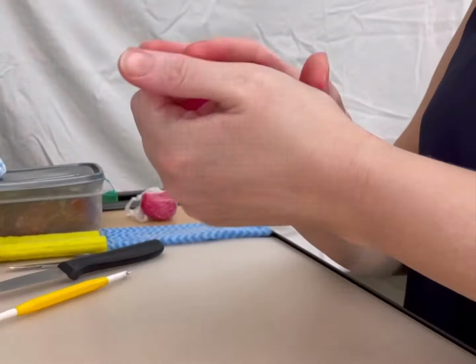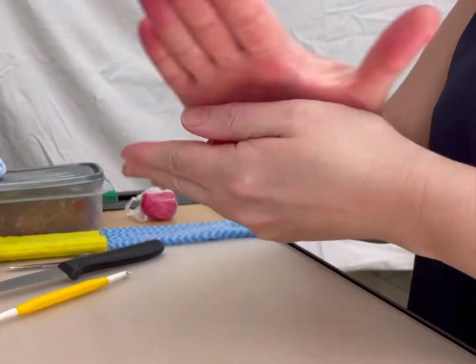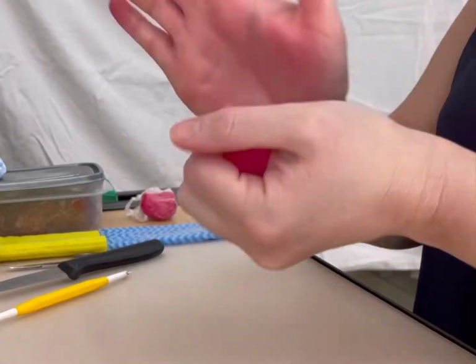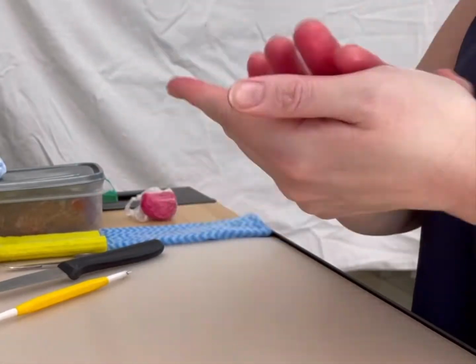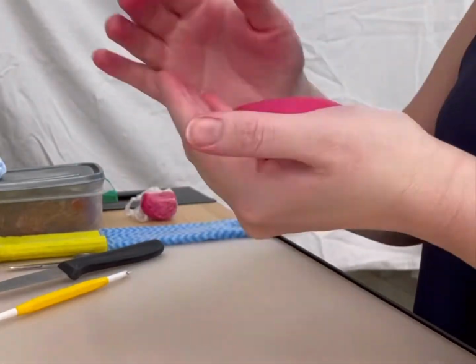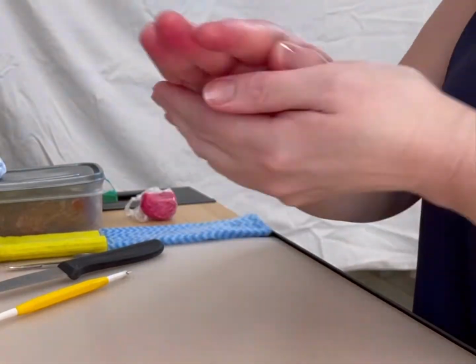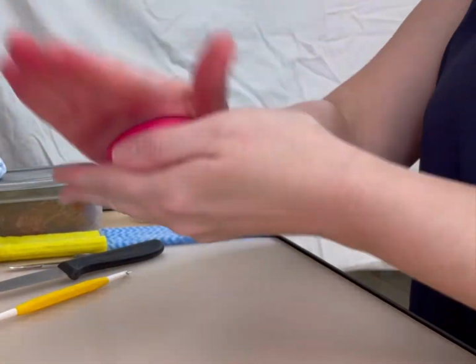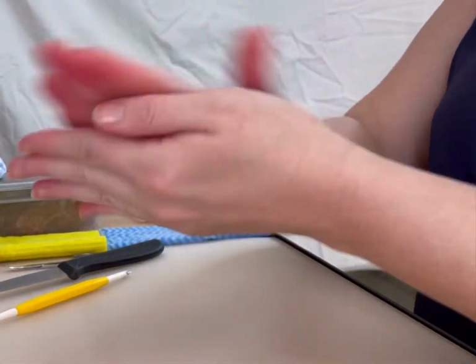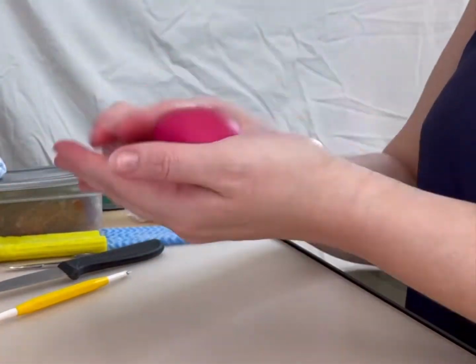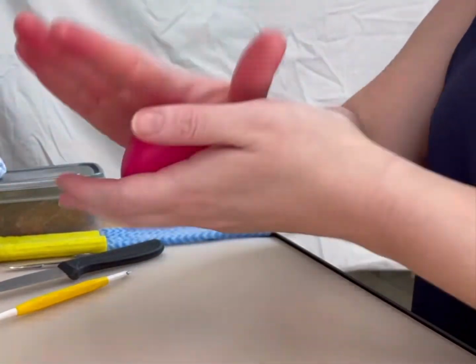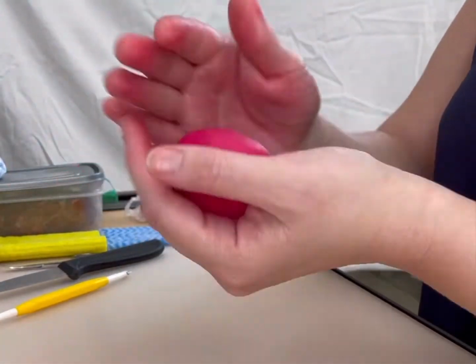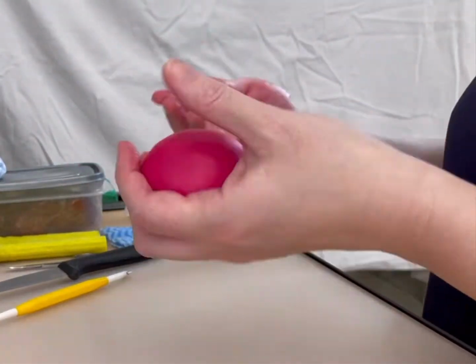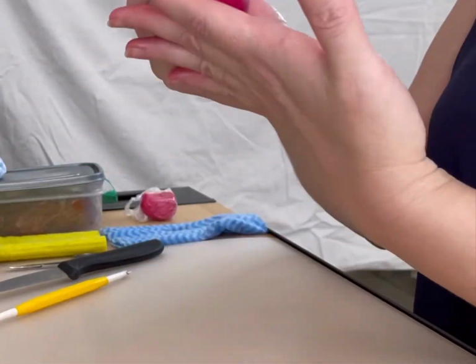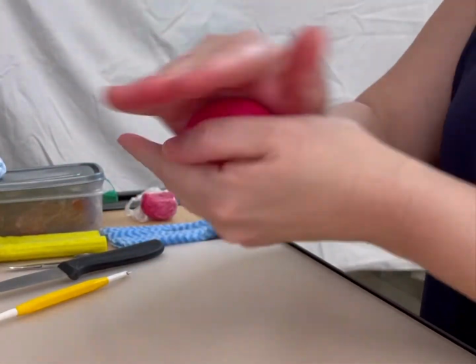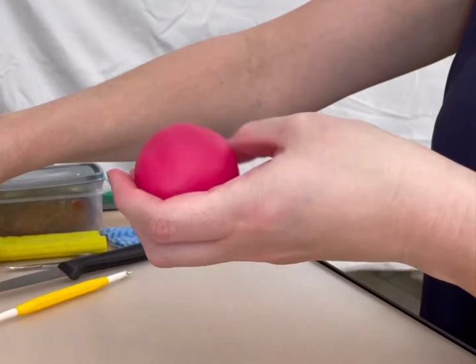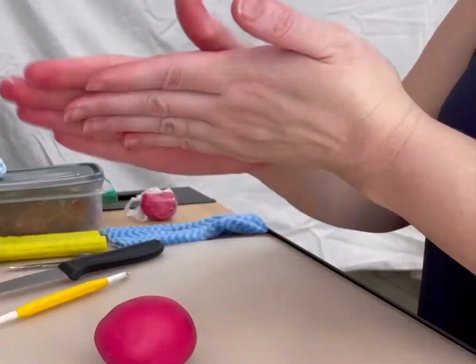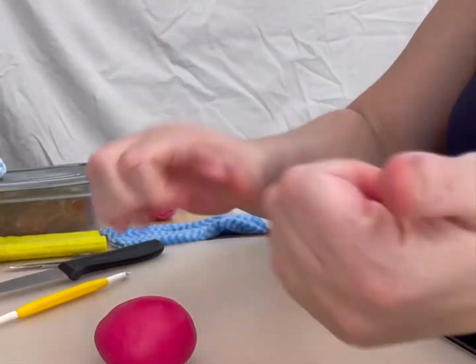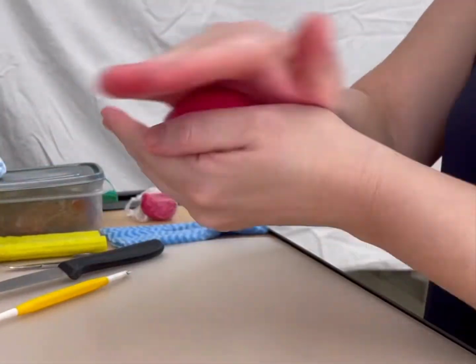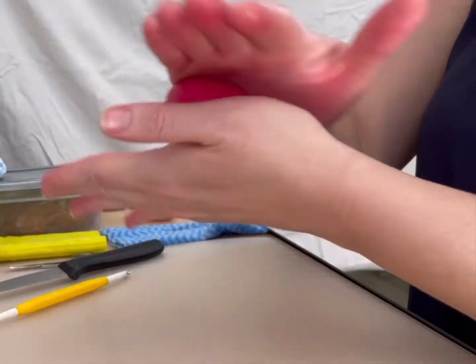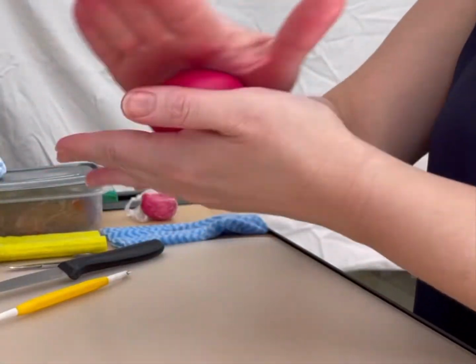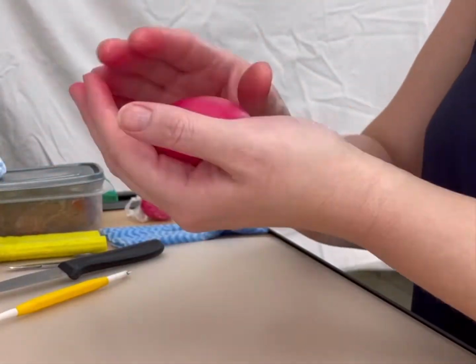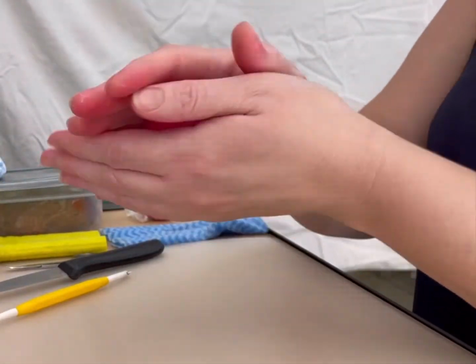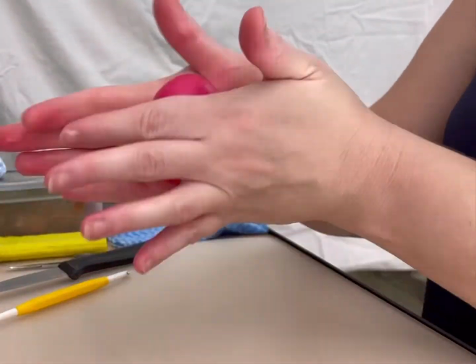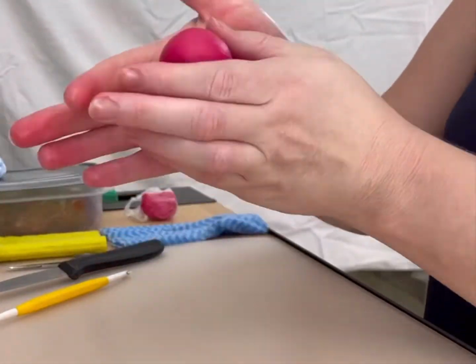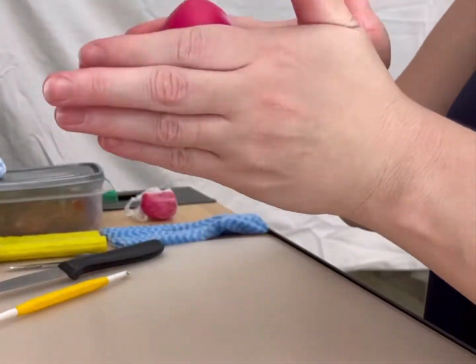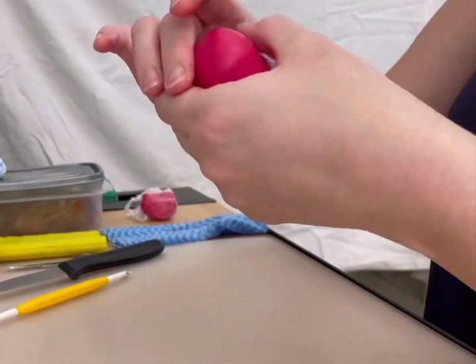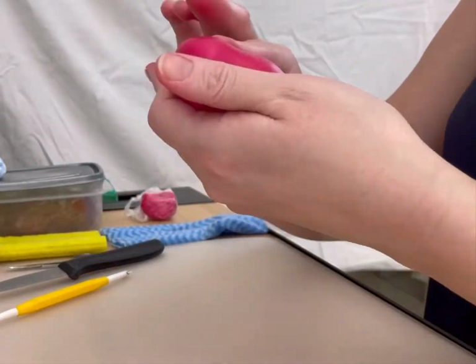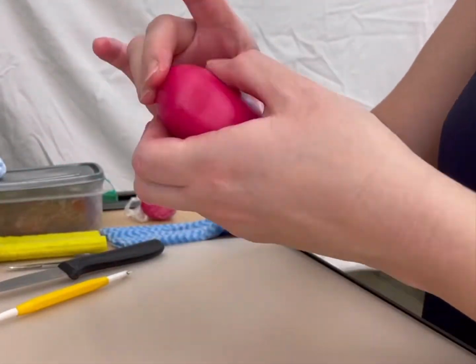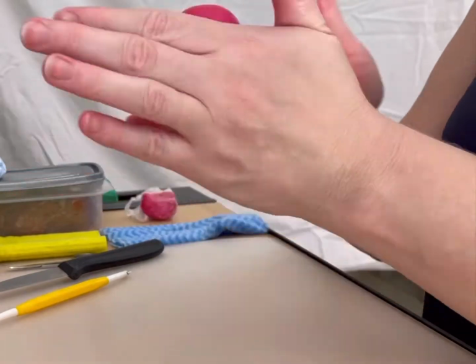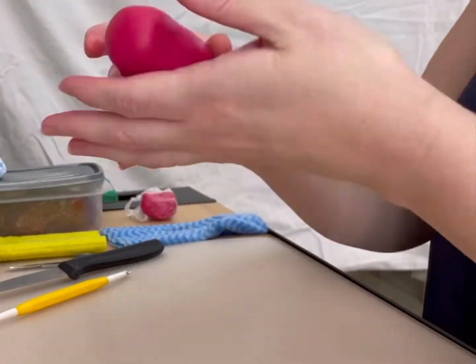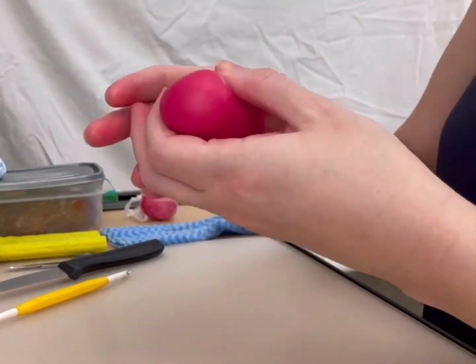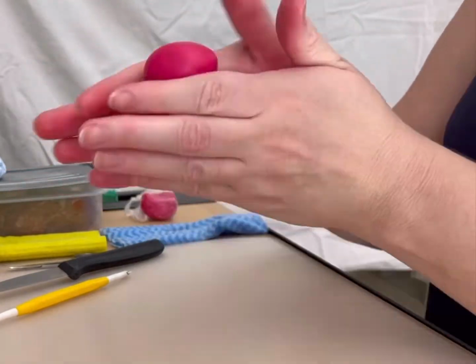I will be using about 75g of sugar paste for this figure. Roll it in your hands until there are no cracks visible. Roll a dent in the paste to form a head and body separation.